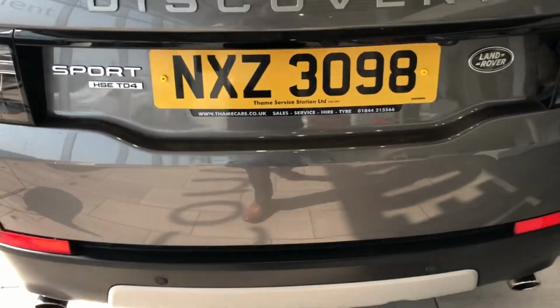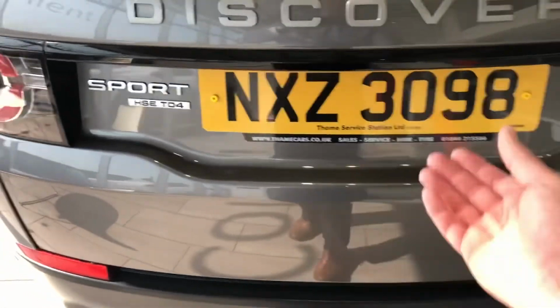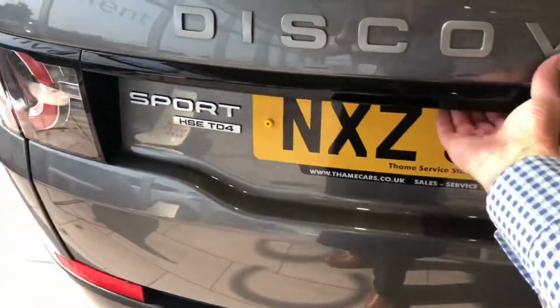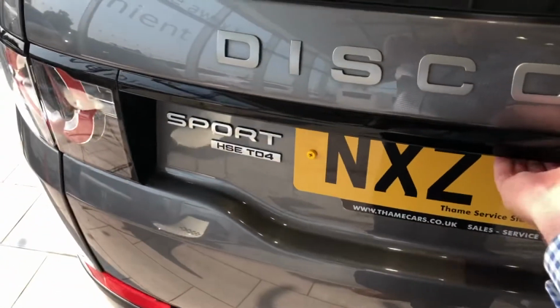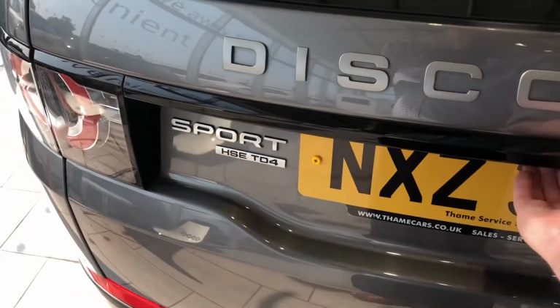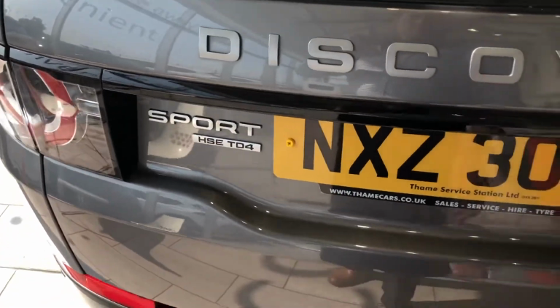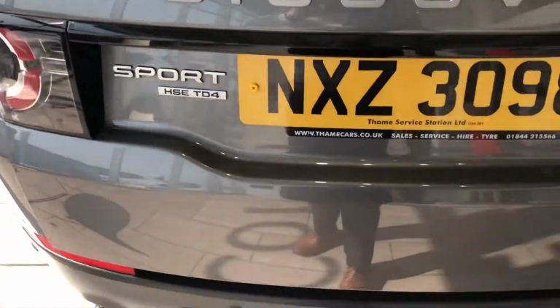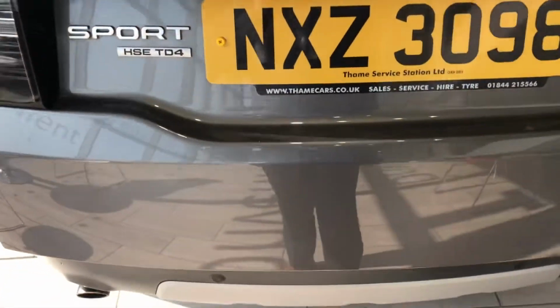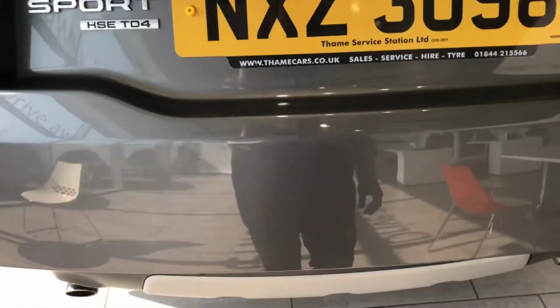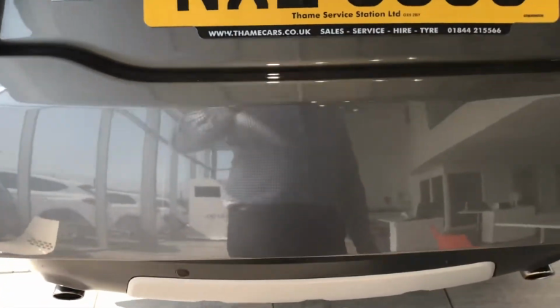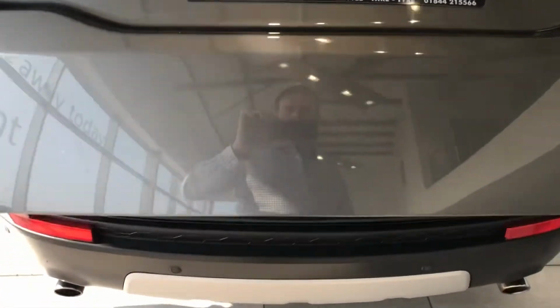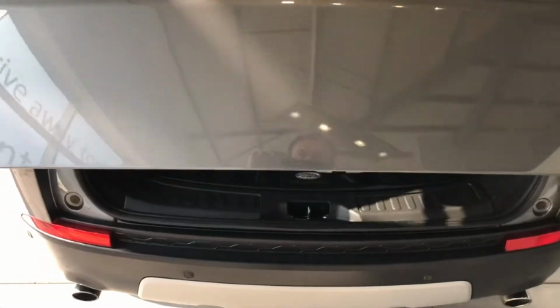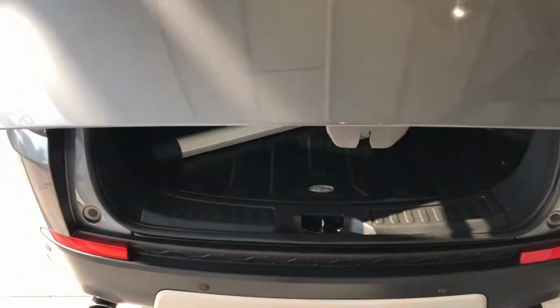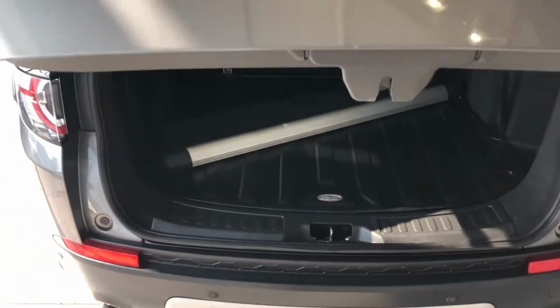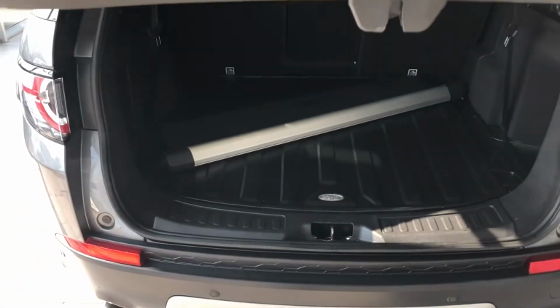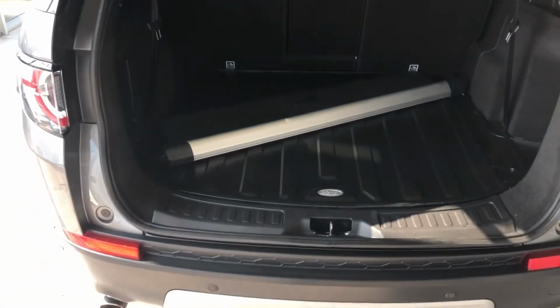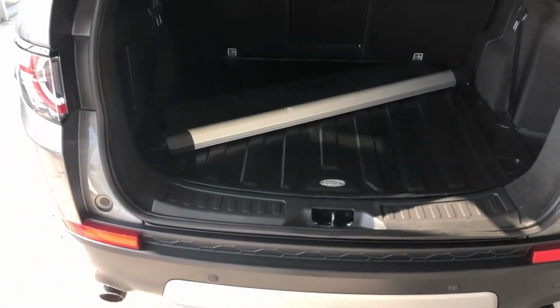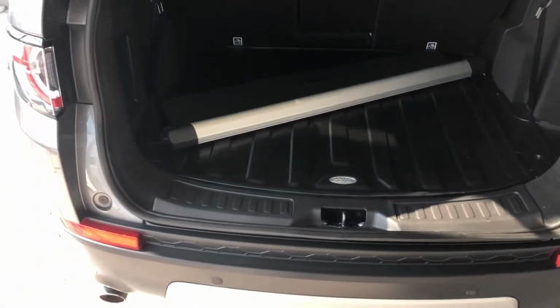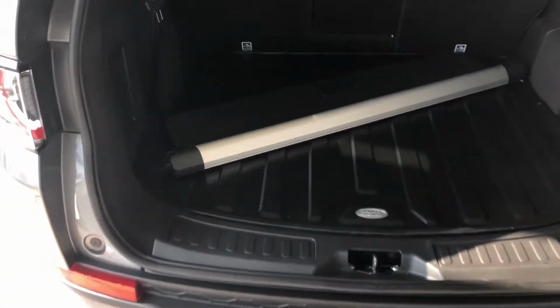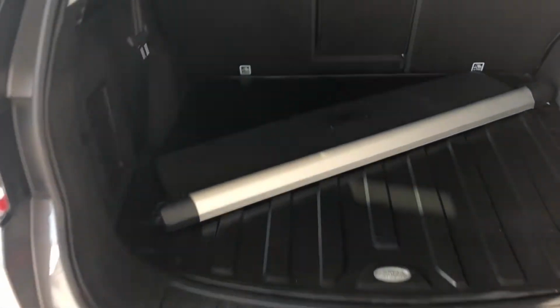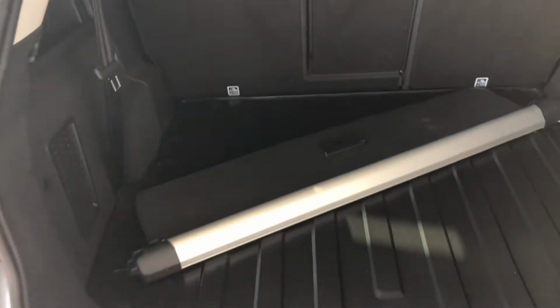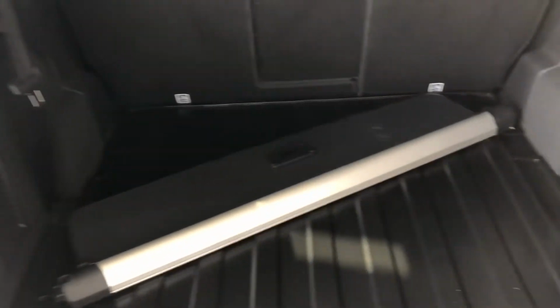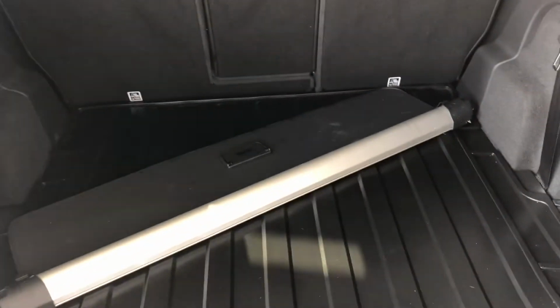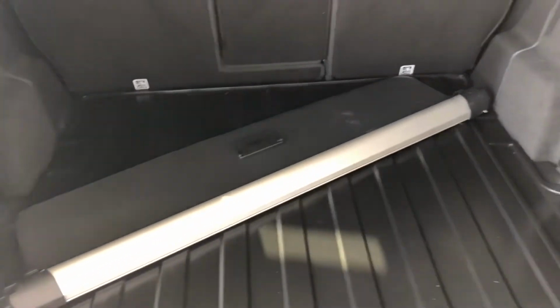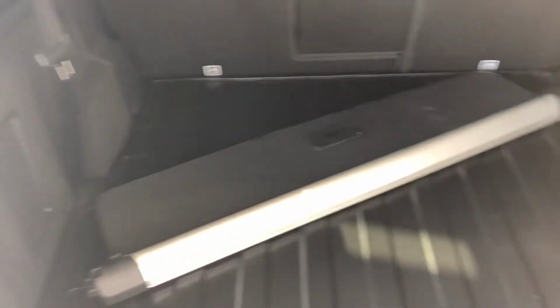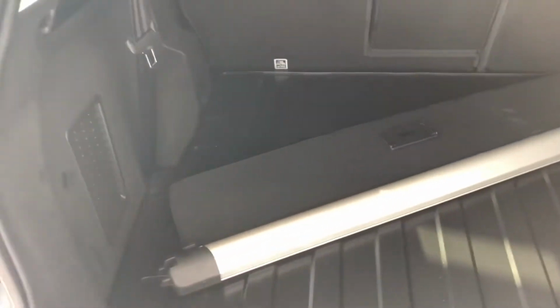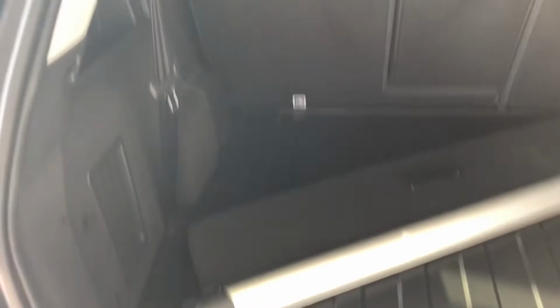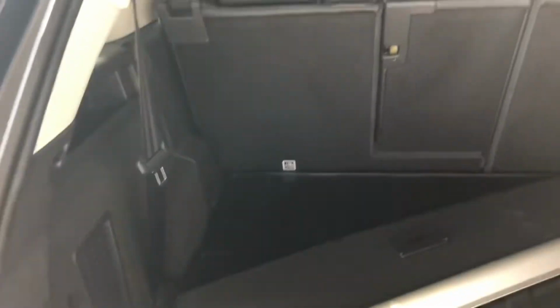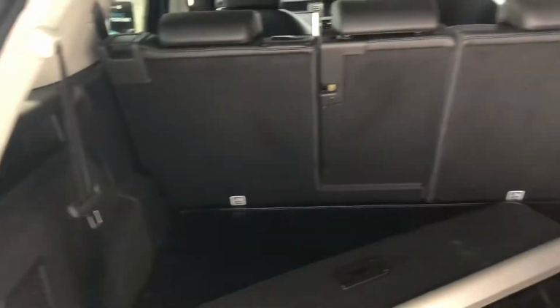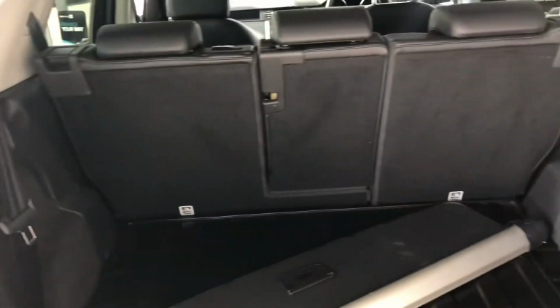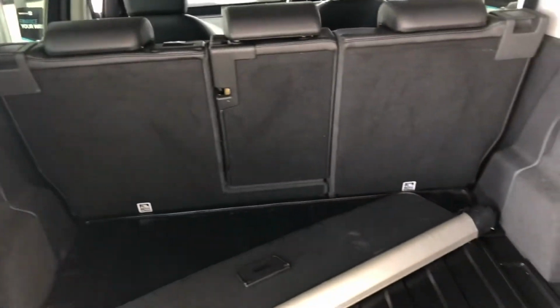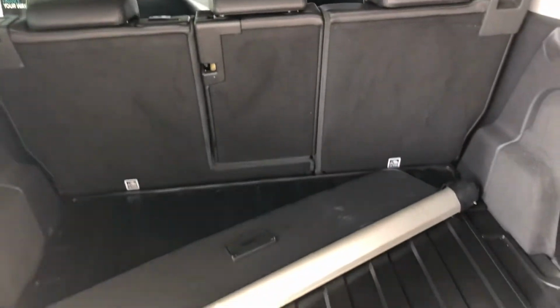Got the electric boot. You've got a nice big boot, that's the tonneau cover to go in and the seats fold down as well.